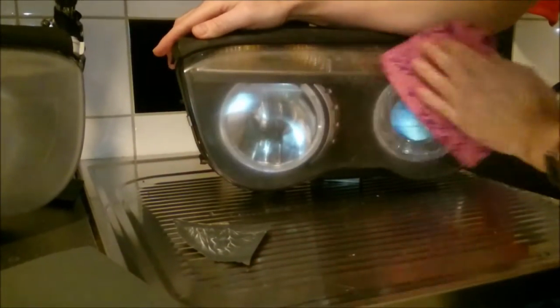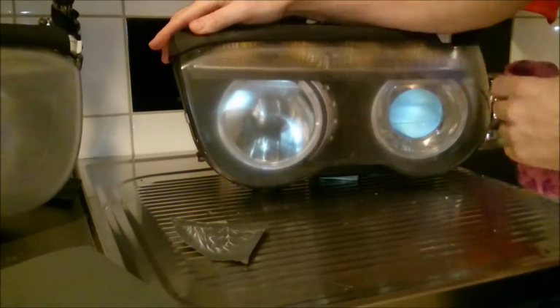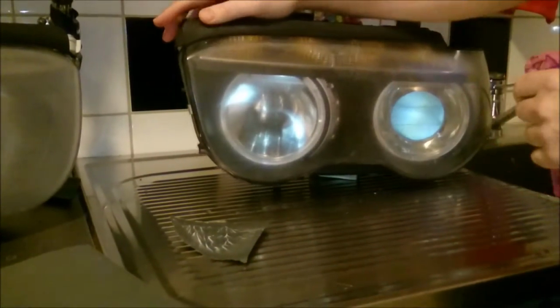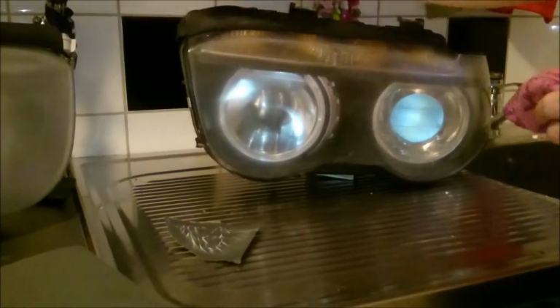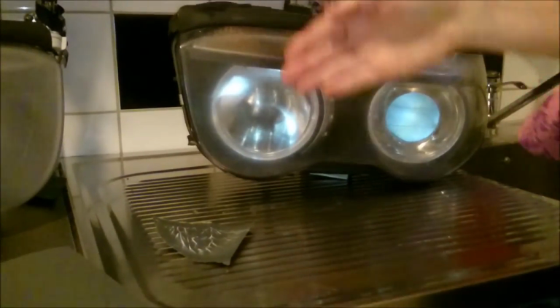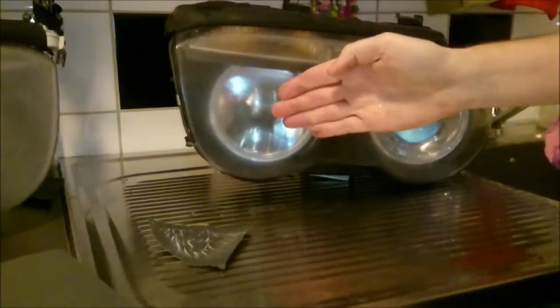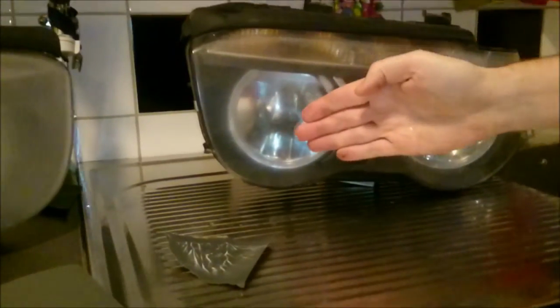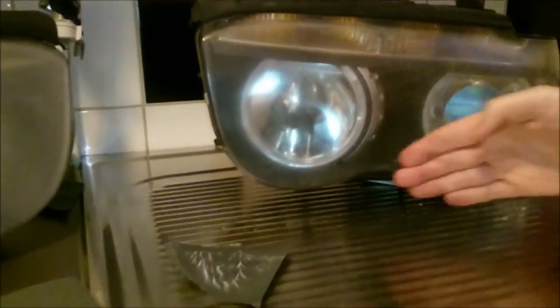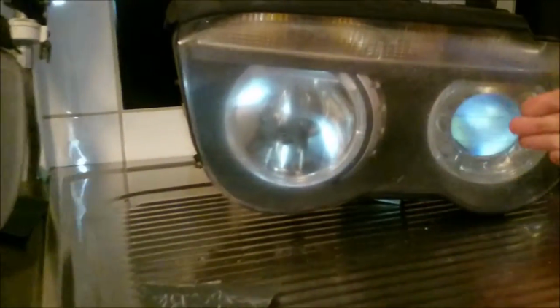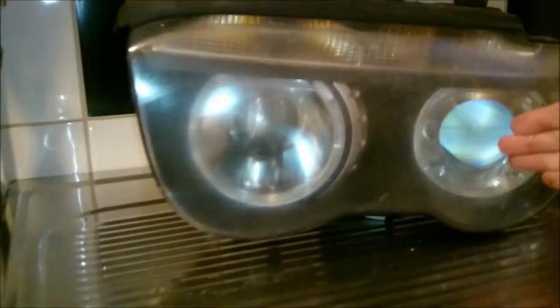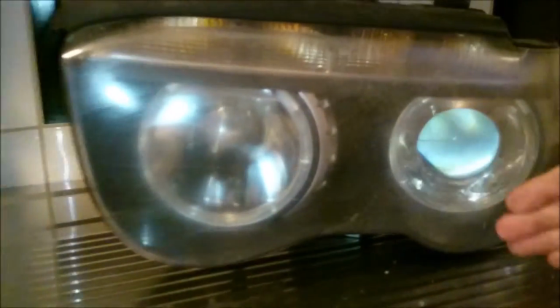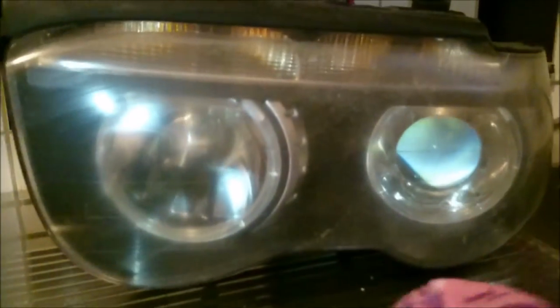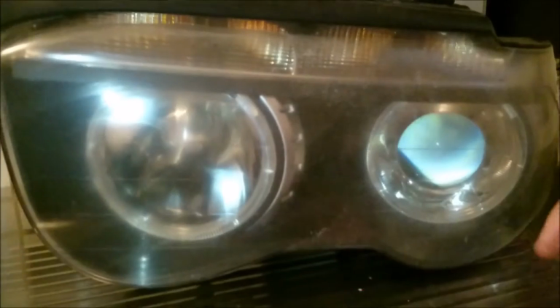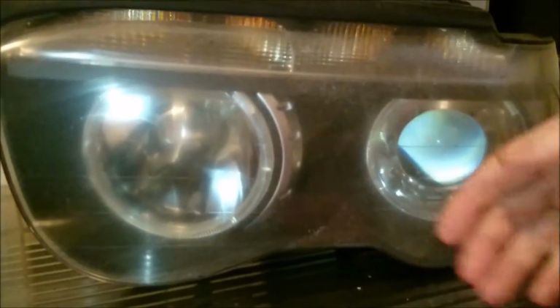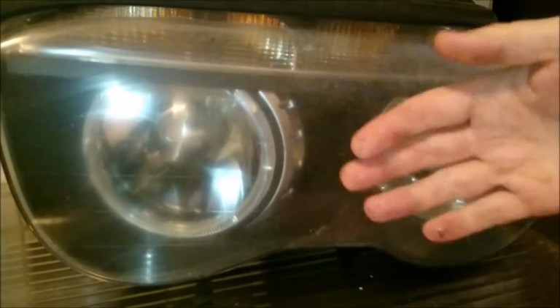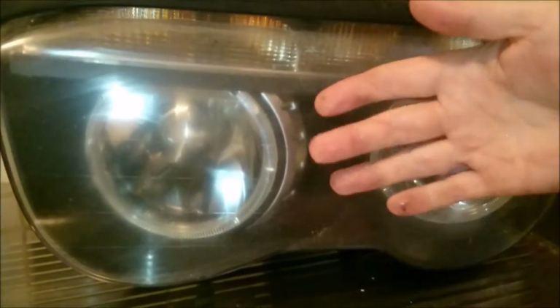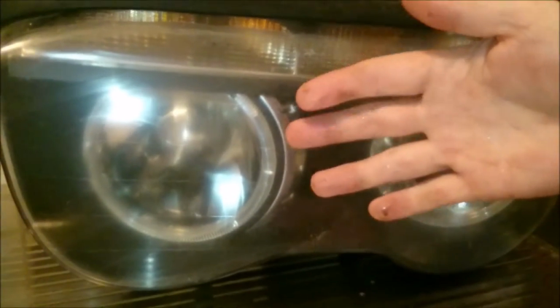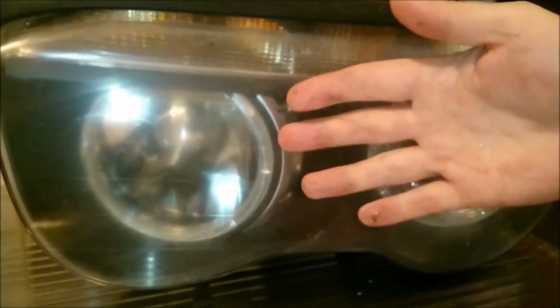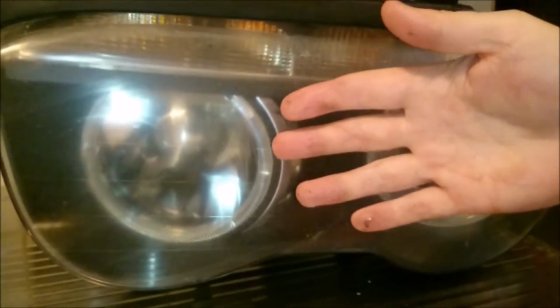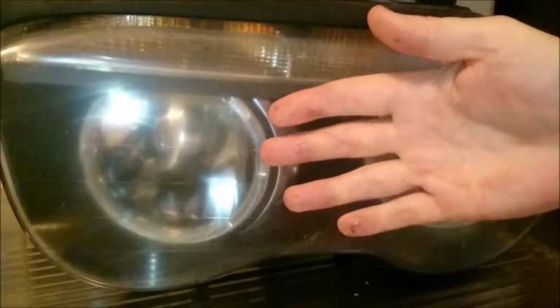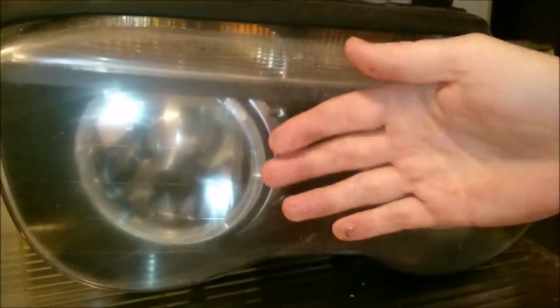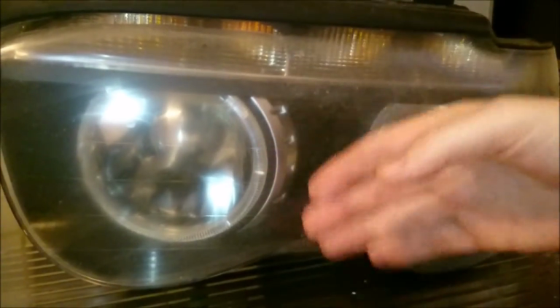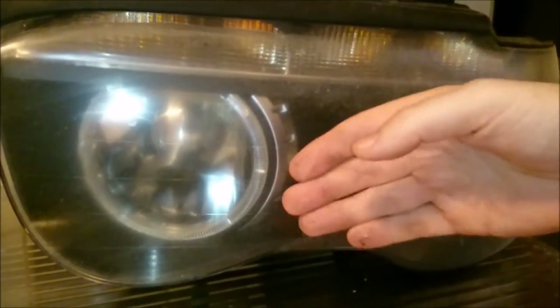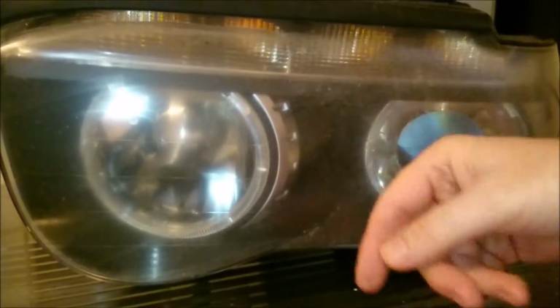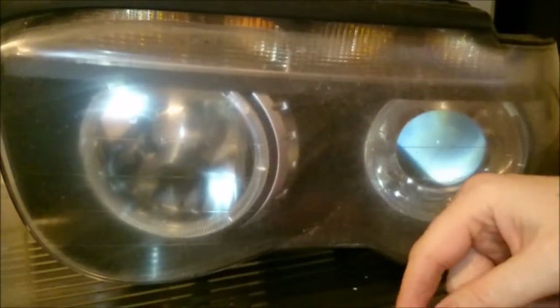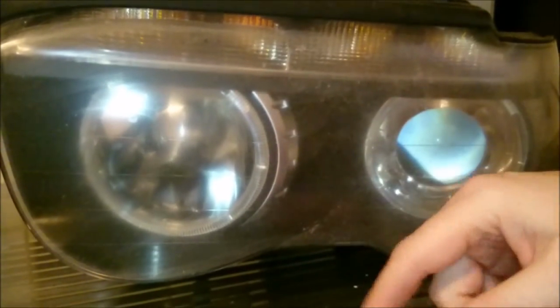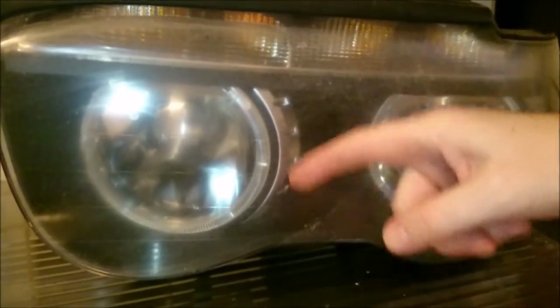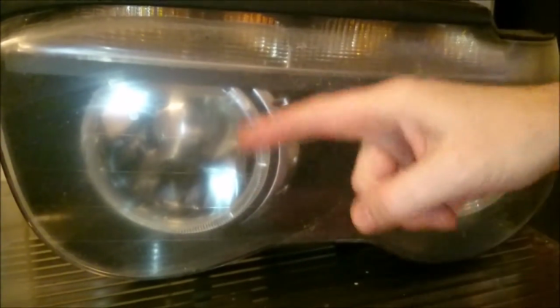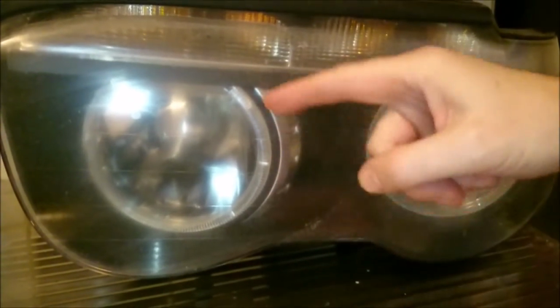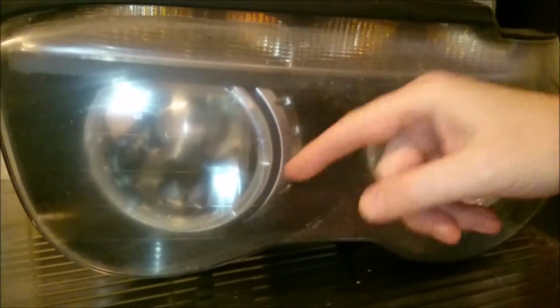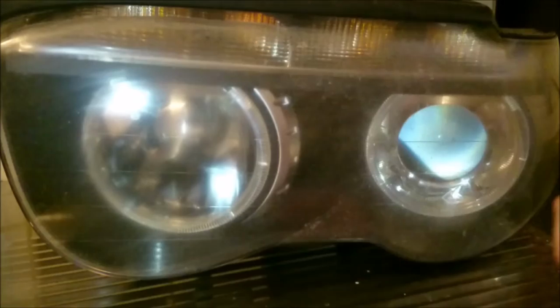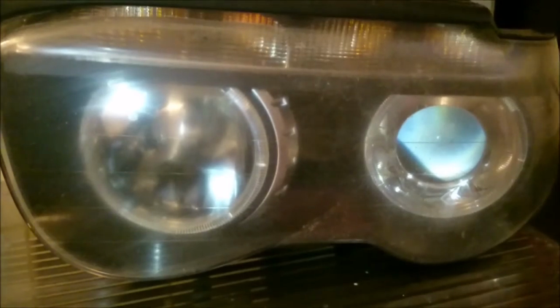Now it looks like this part is much better than that part, but as soon as the moisture goes off you will see that it's going to start to fade.